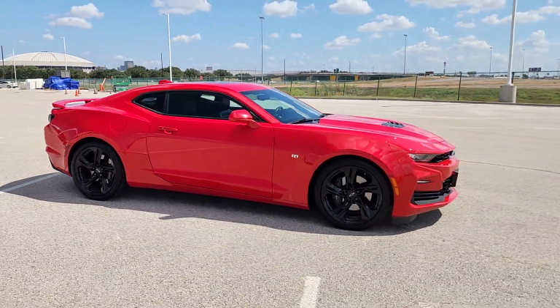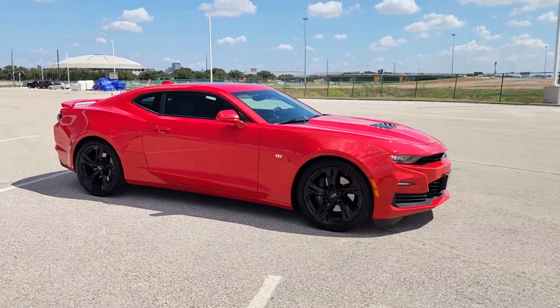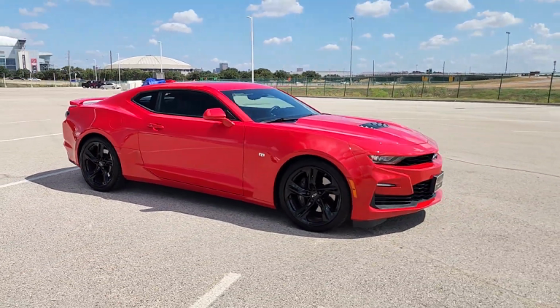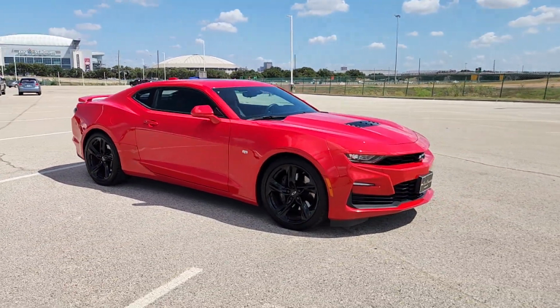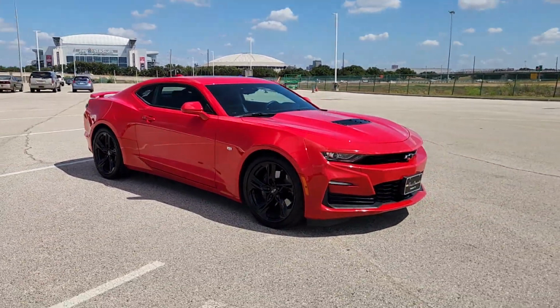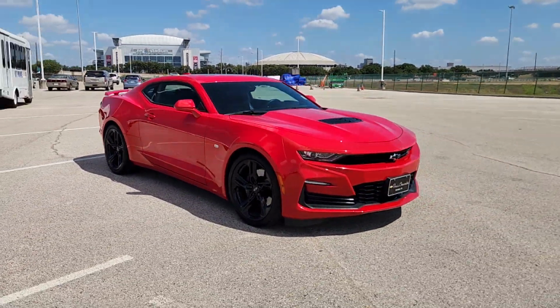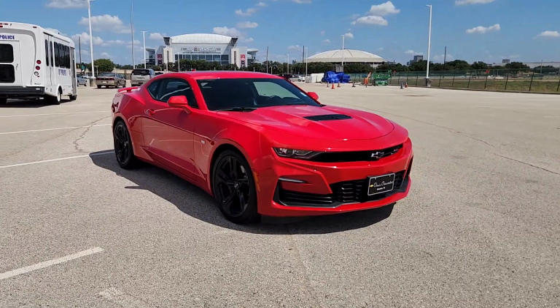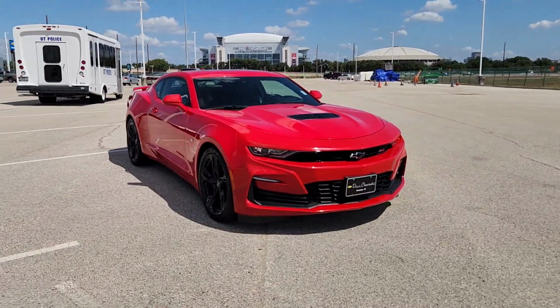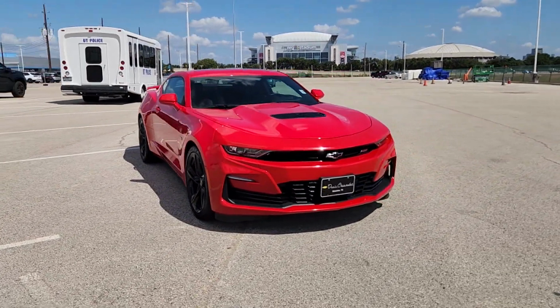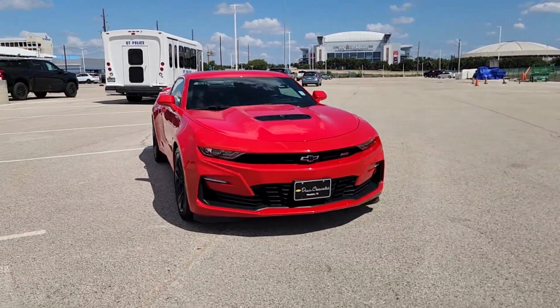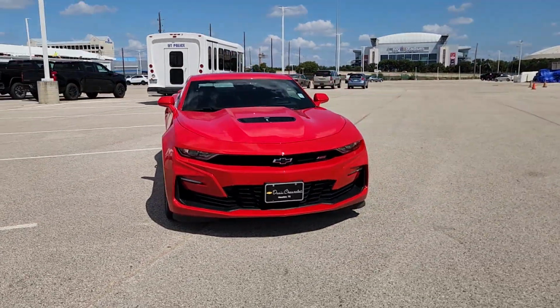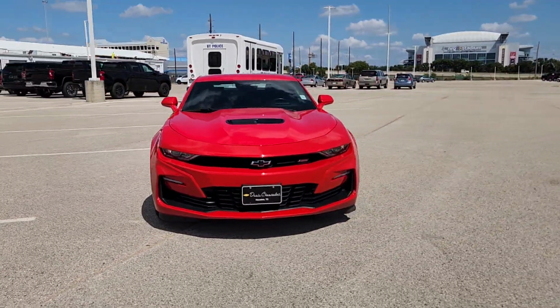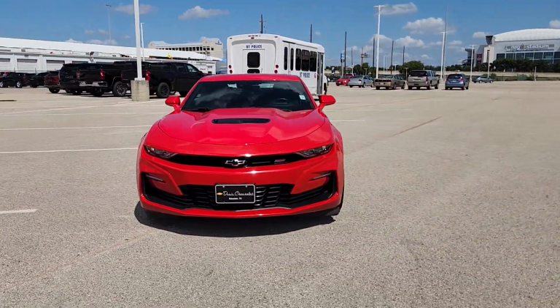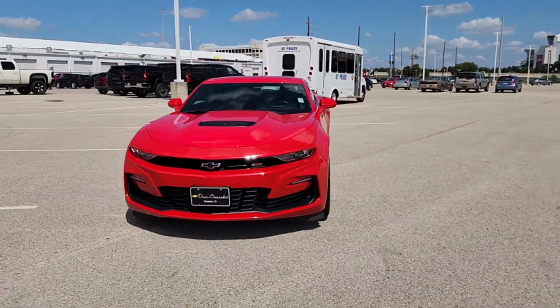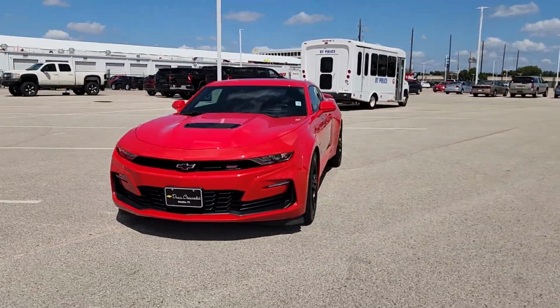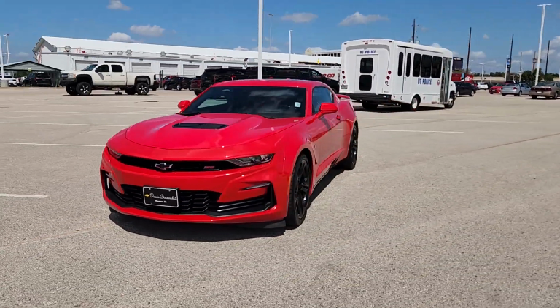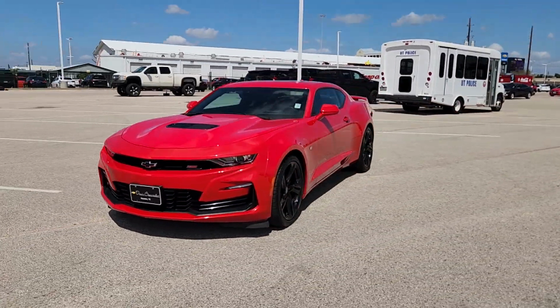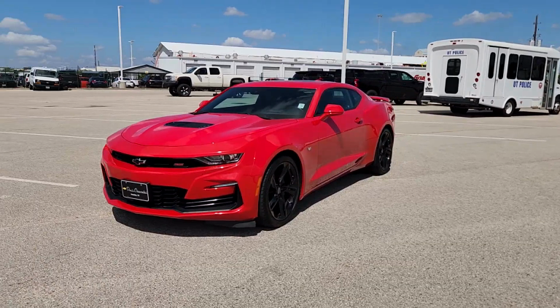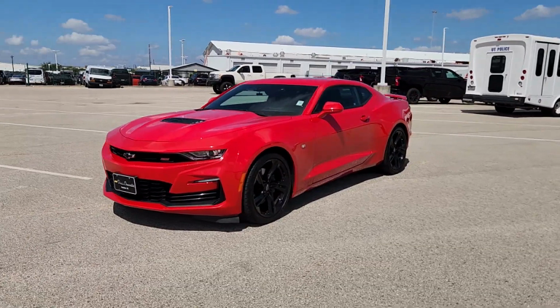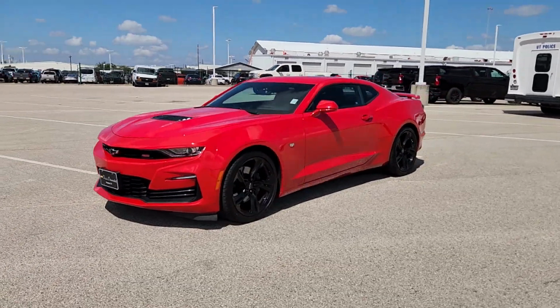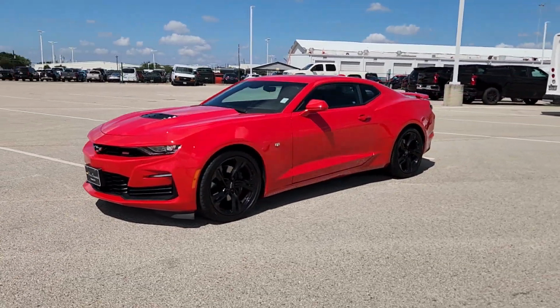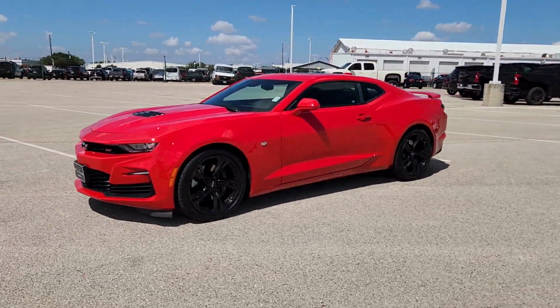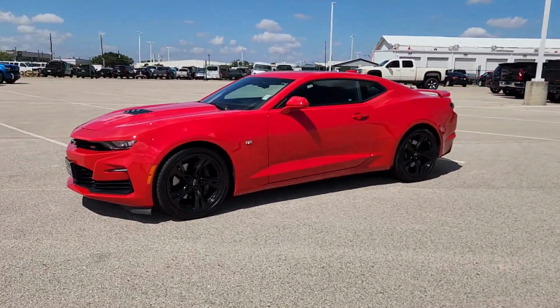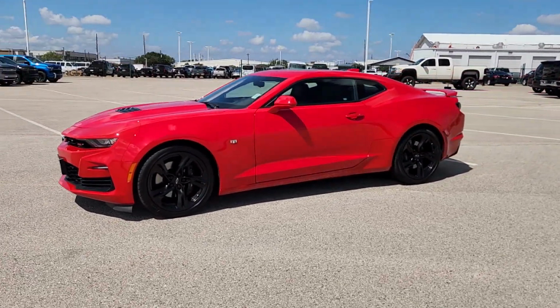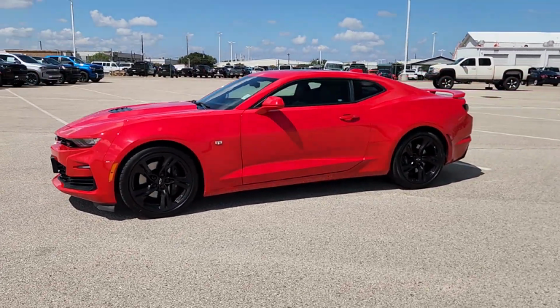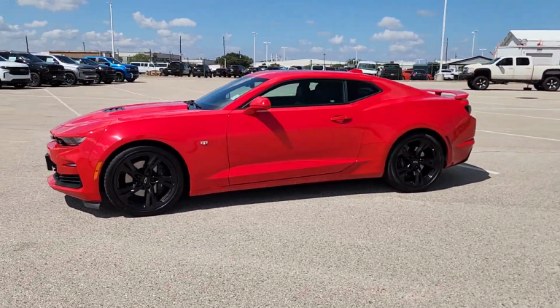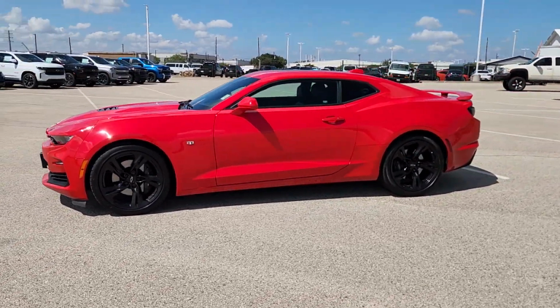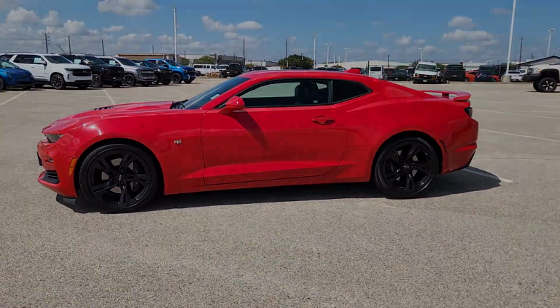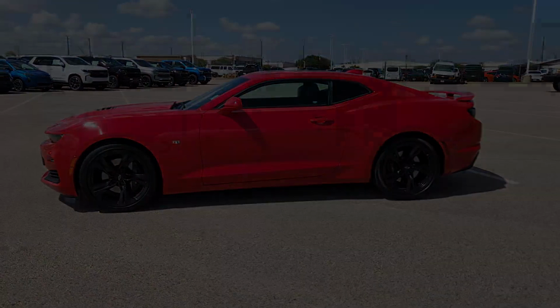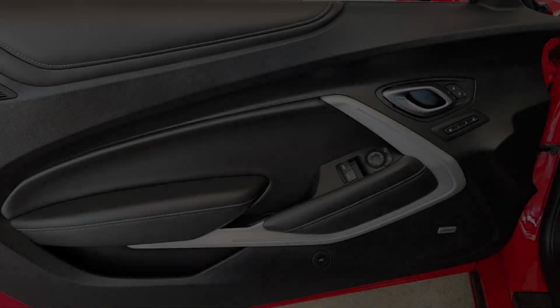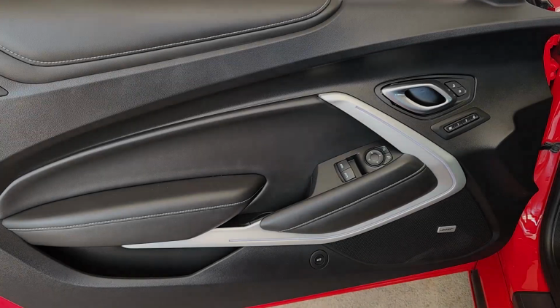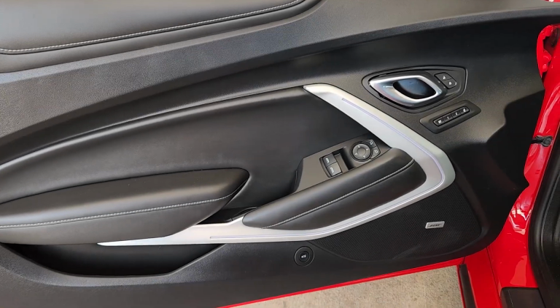These are just some of the great options this vehicle comes with: heated steering wheel, head-up display, pre-collision system, sunroof/moonroof, keyless entry, paddle shifters, heated mirrors, backup camera, keyless start, and cooled front seats.